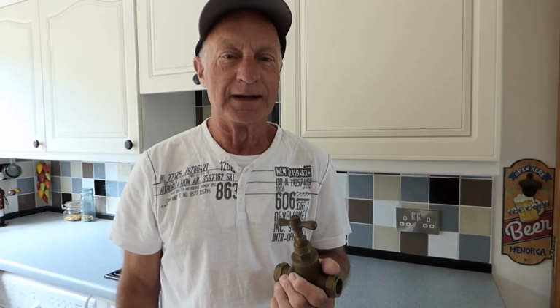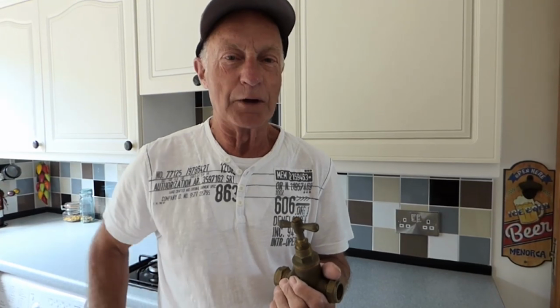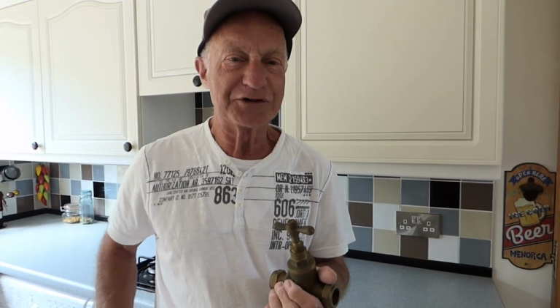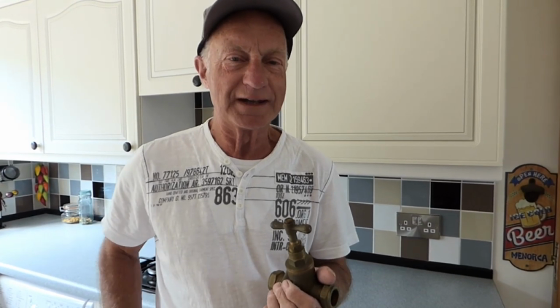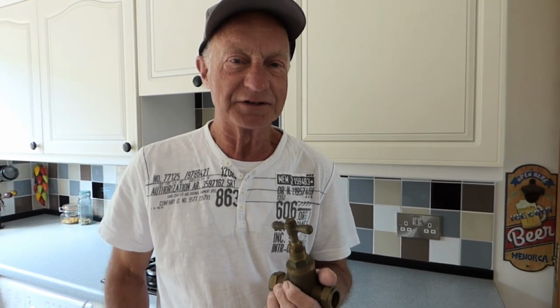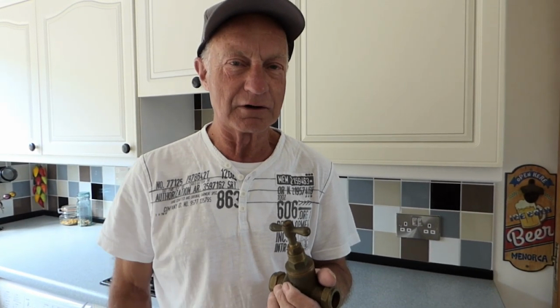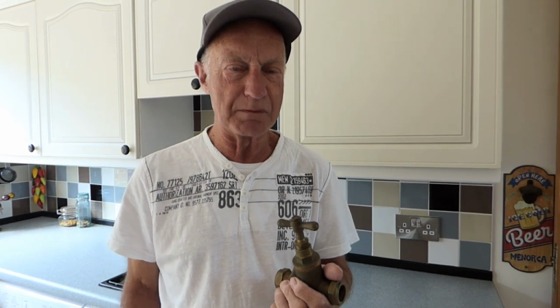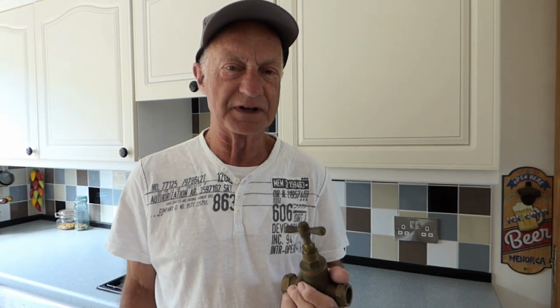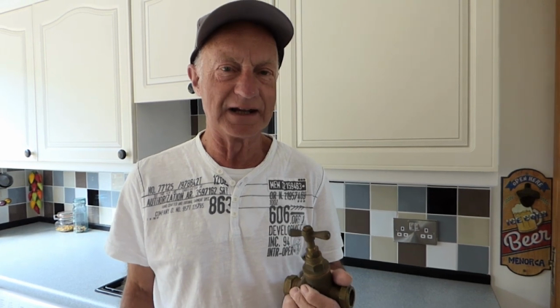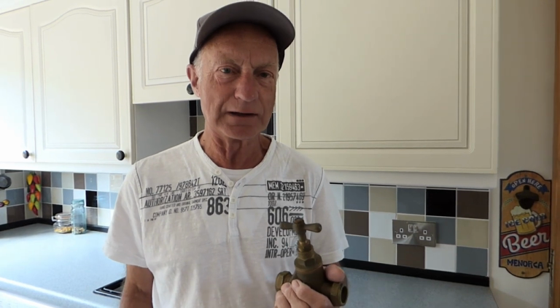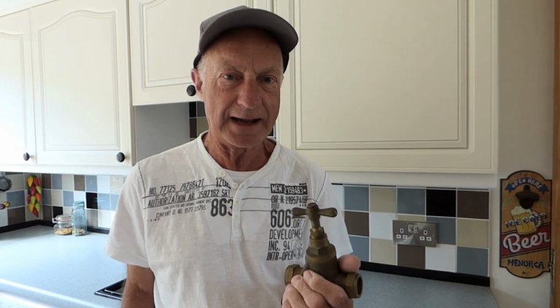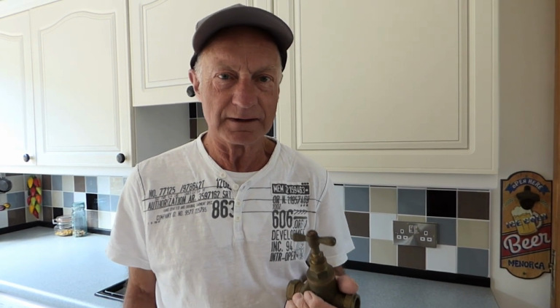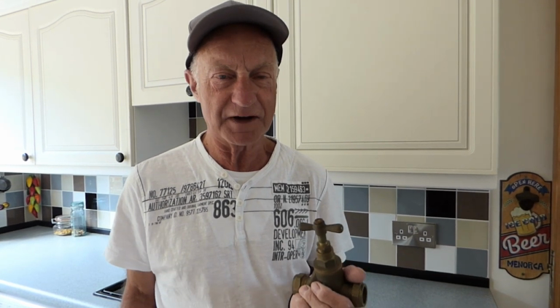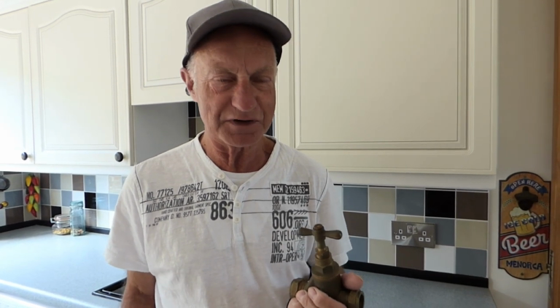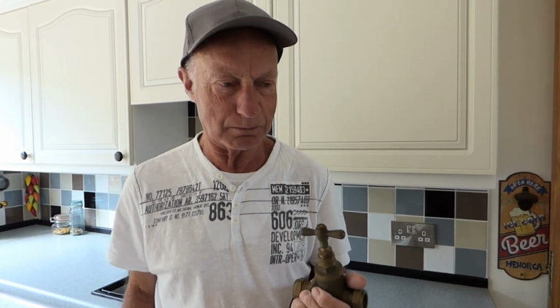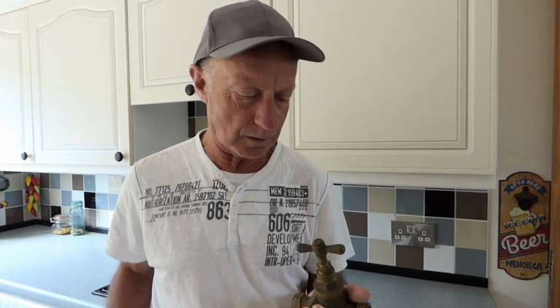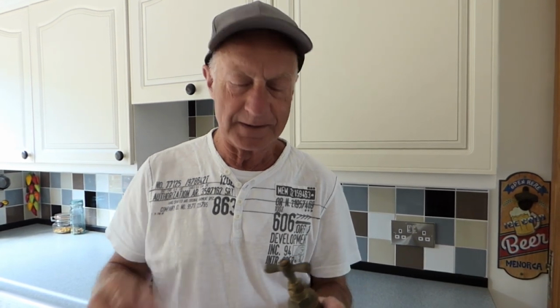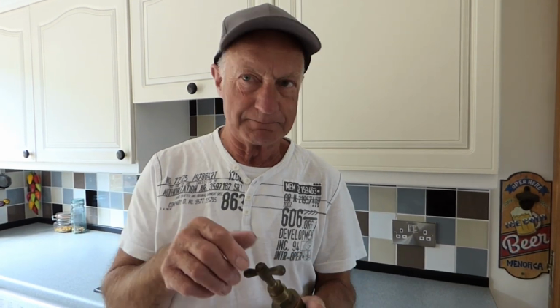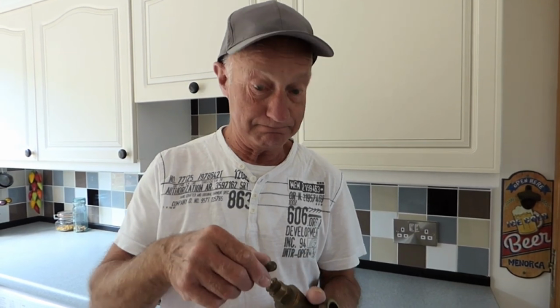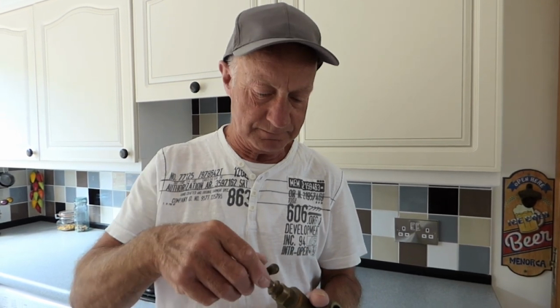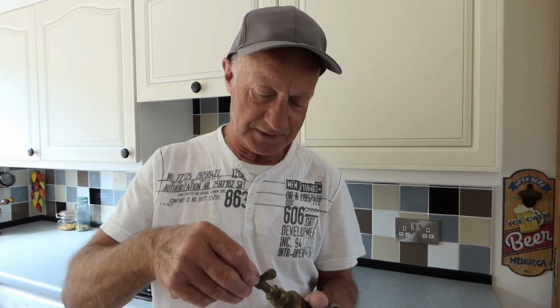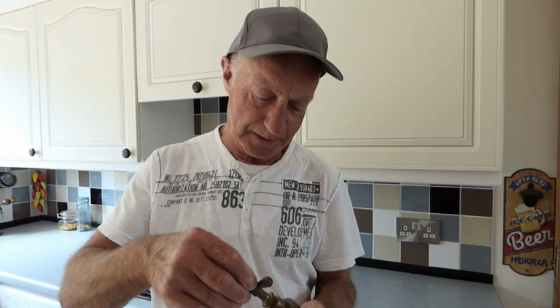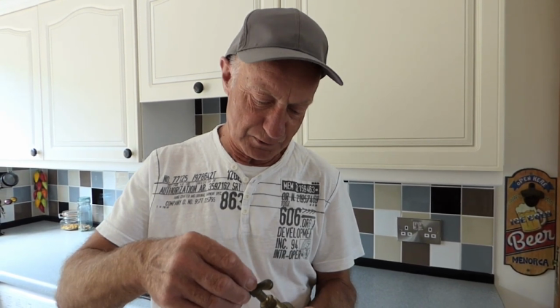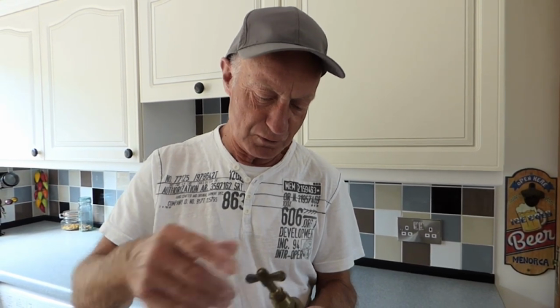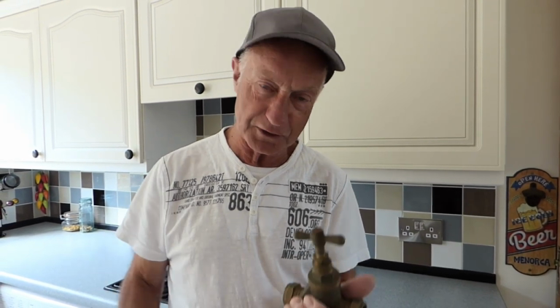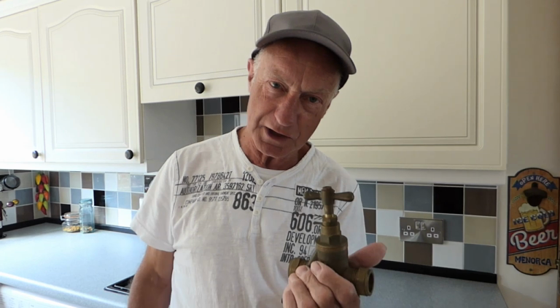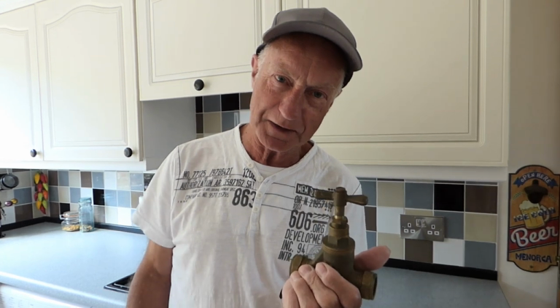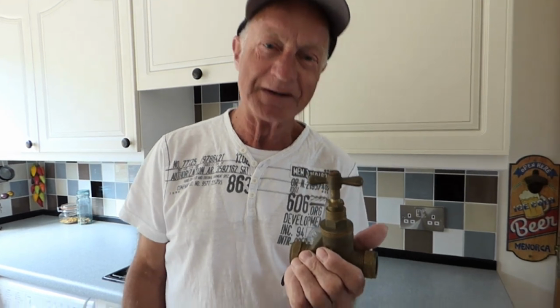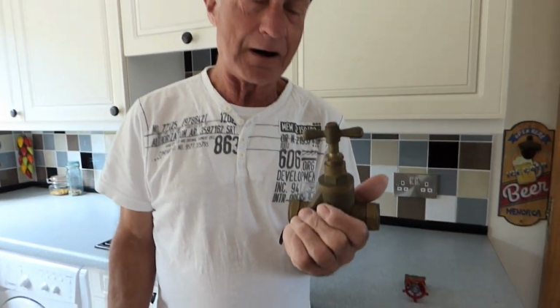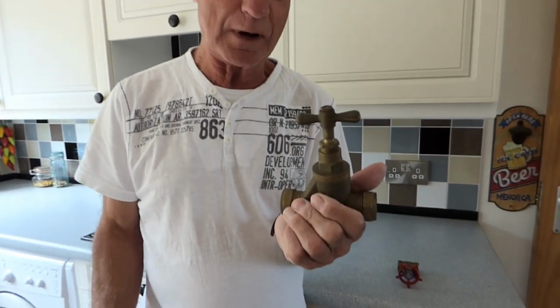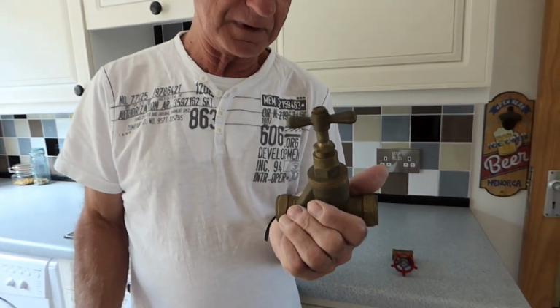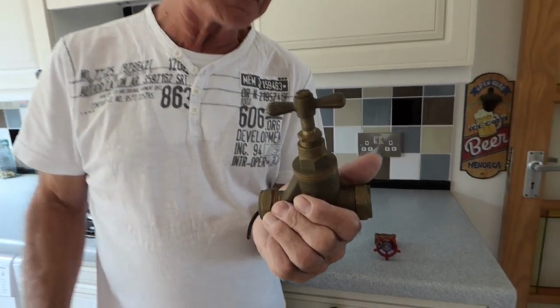So as you can guess, I couldn't be bothered to clear the stuff out in front of my stopcock. So we'll move on — I'll show you one that I brought up from the garage.